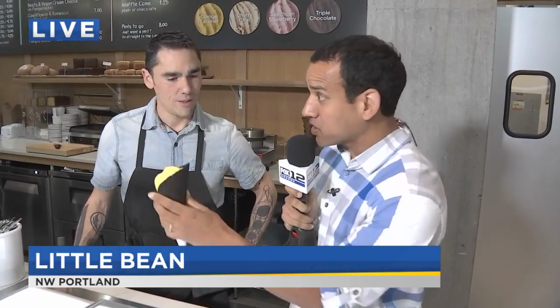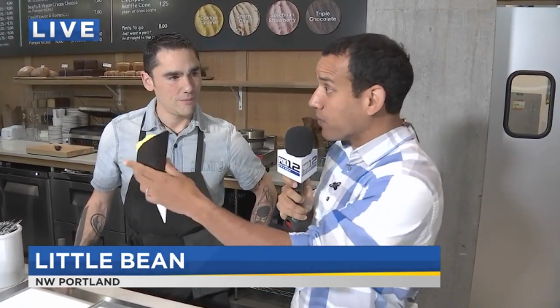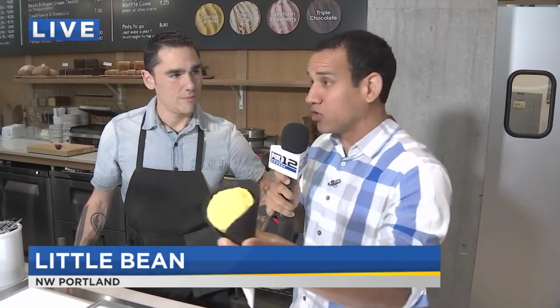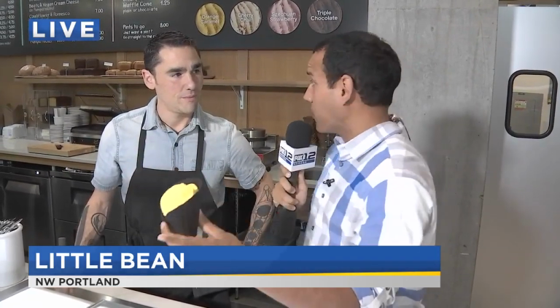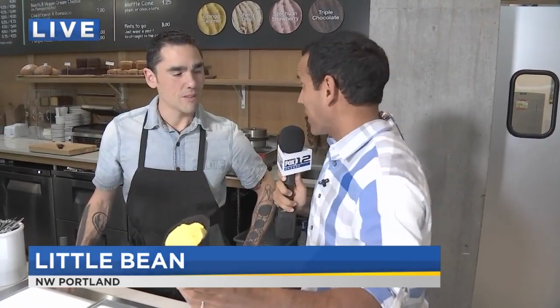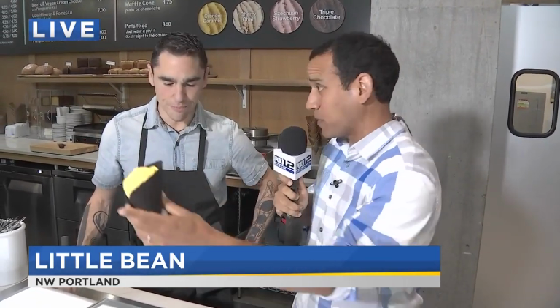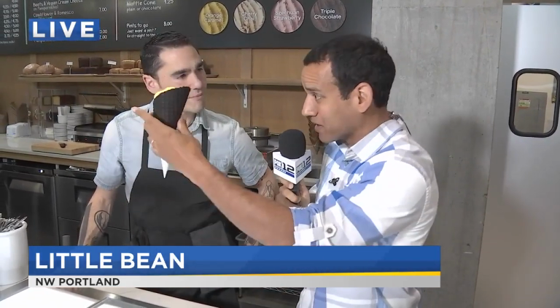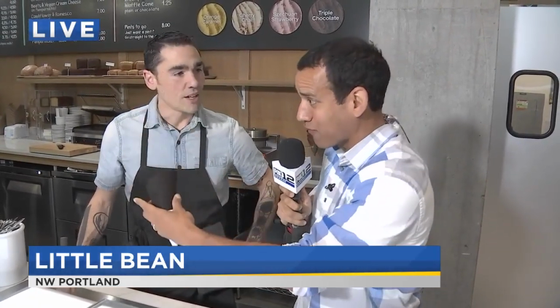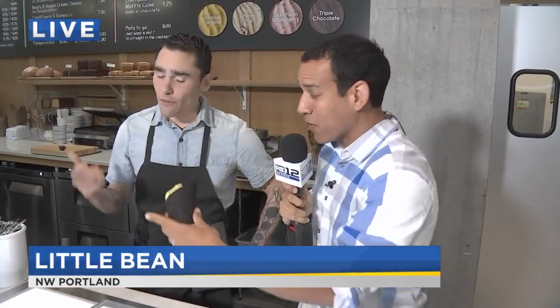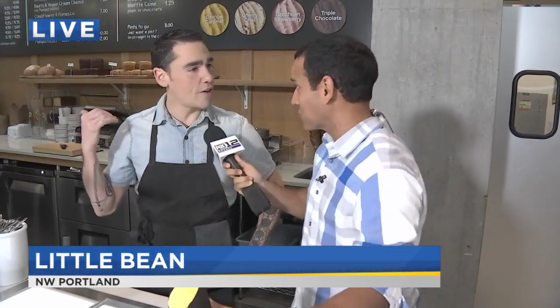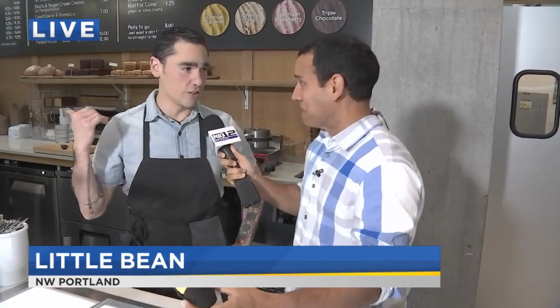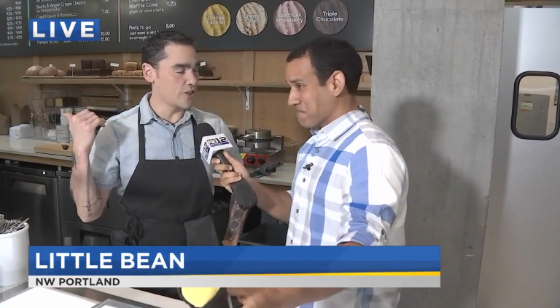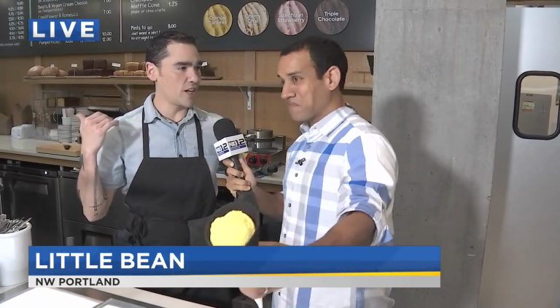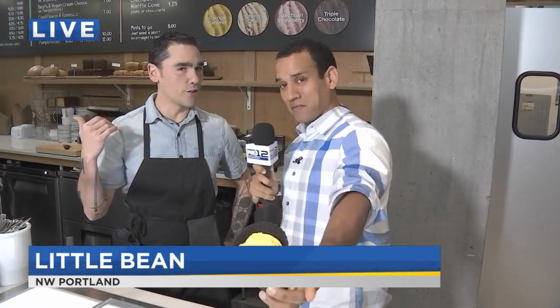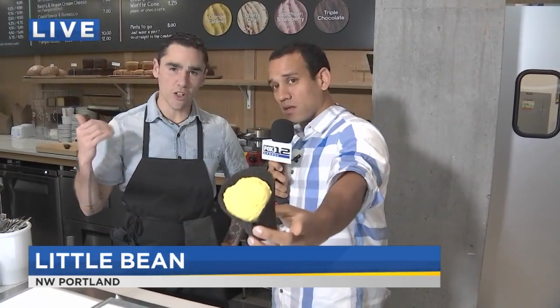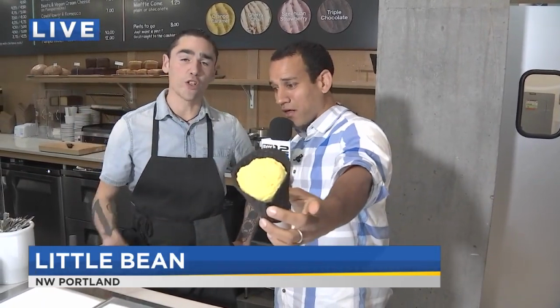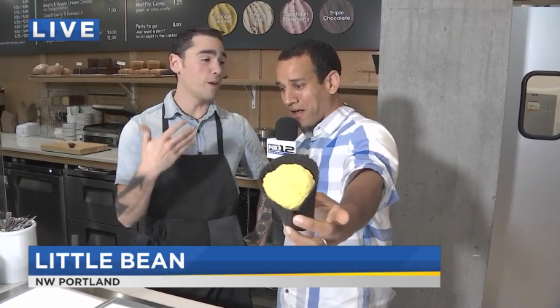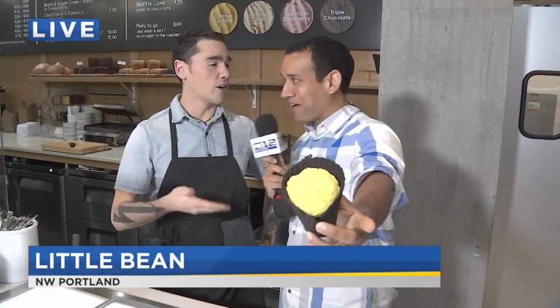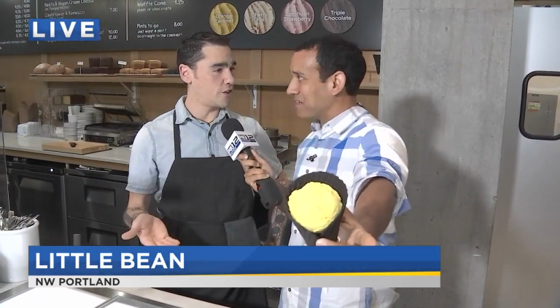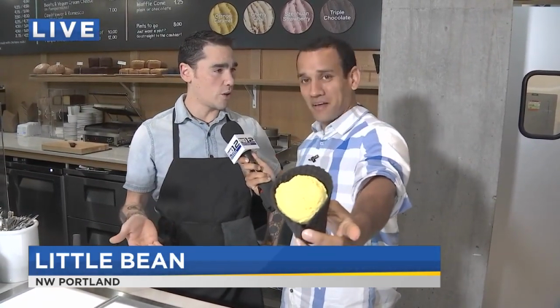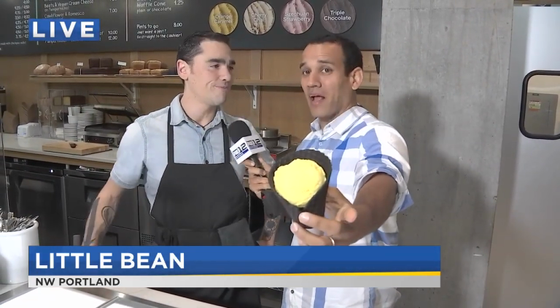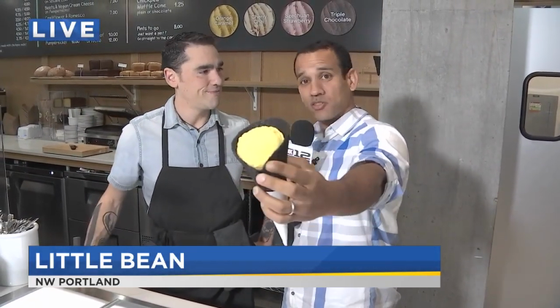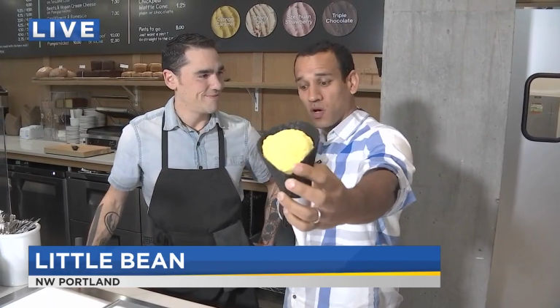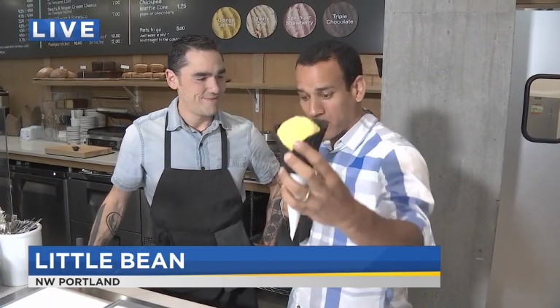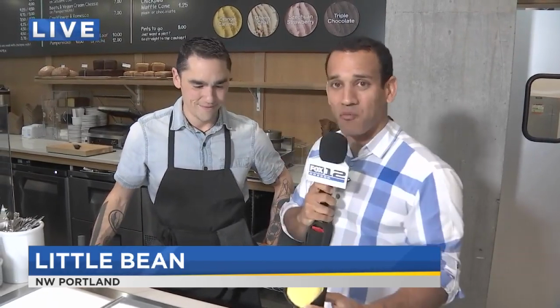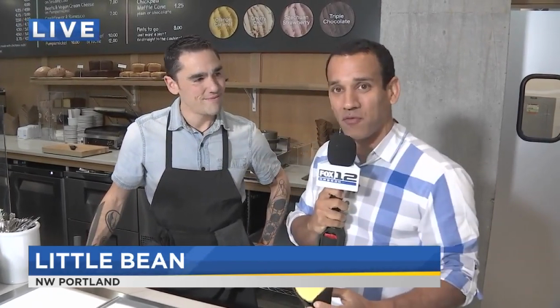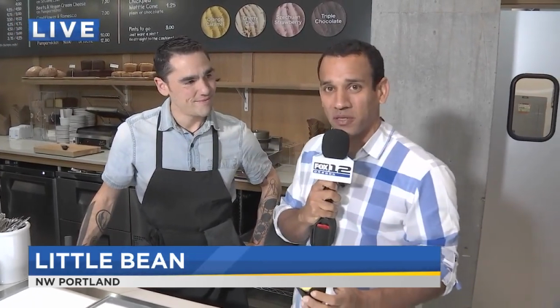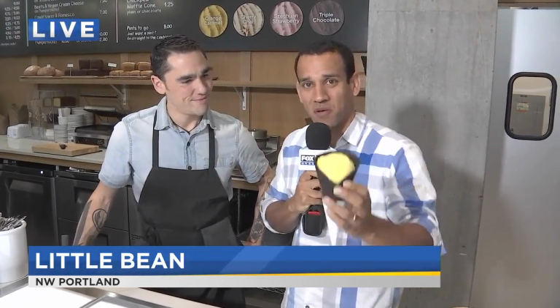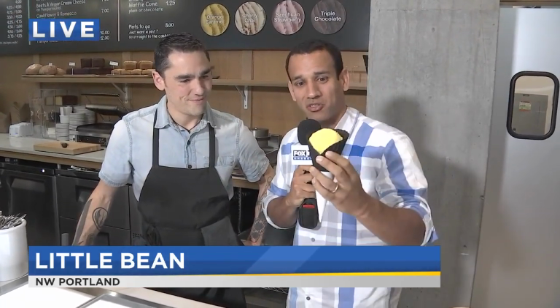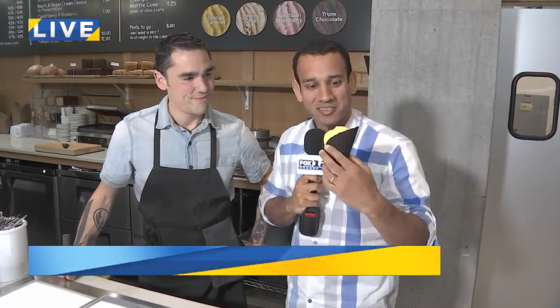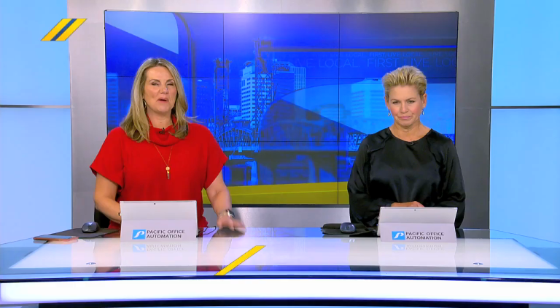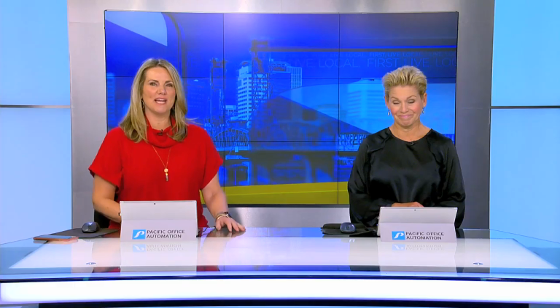They're open early — they open at 7 a.m., so people can come get their coffee. We have a full coffee shop set up, beautiful espresso, and chickpea milk in our coffee drinks as well. And their ice cream as well. We'll have a lot more coming up from Little Bean in just a bit. Back to you guys — I cannot wait to try it.